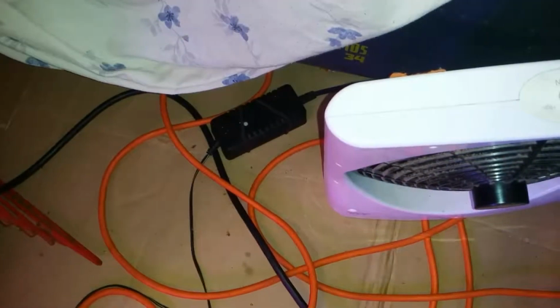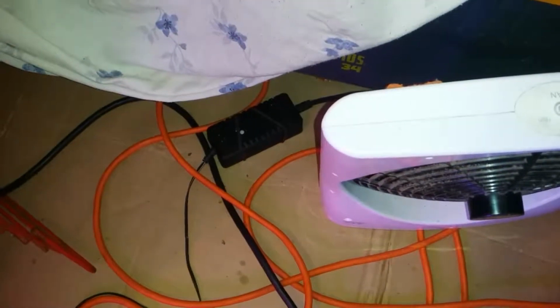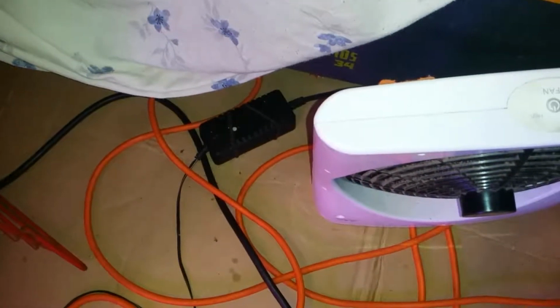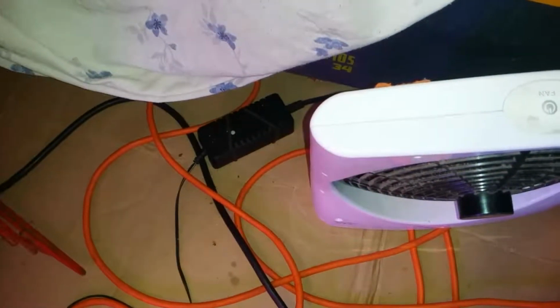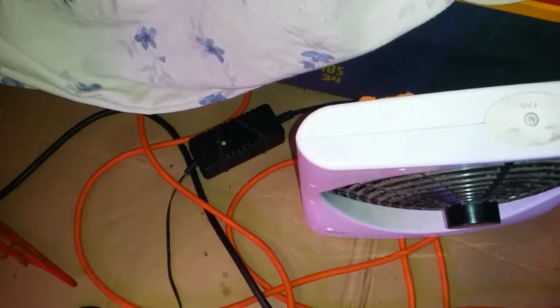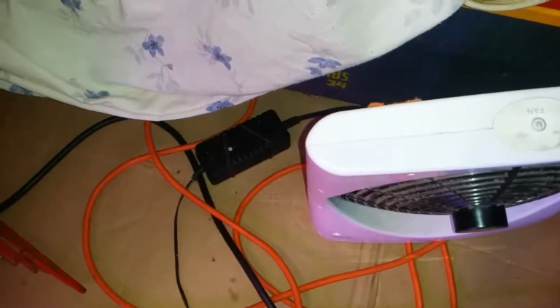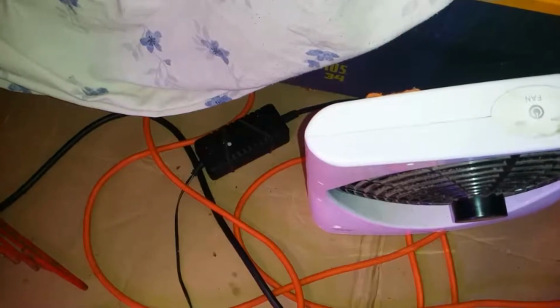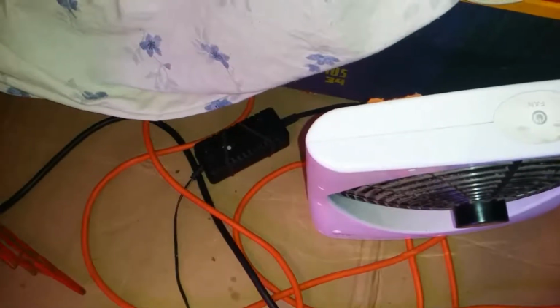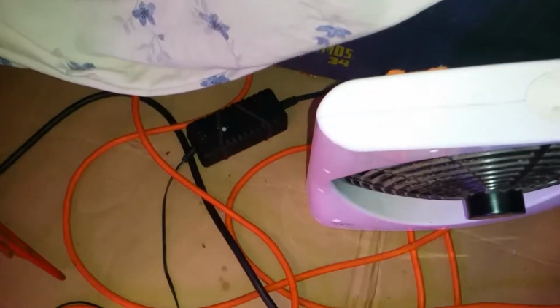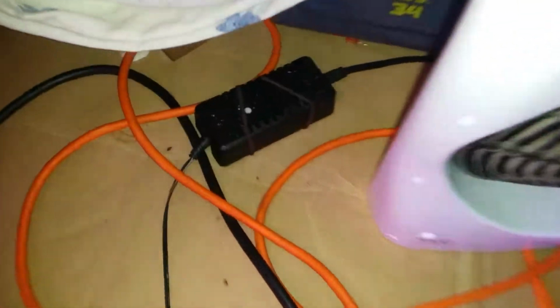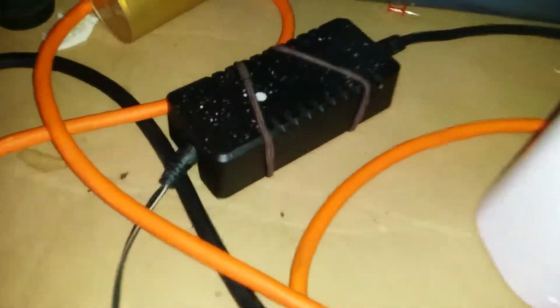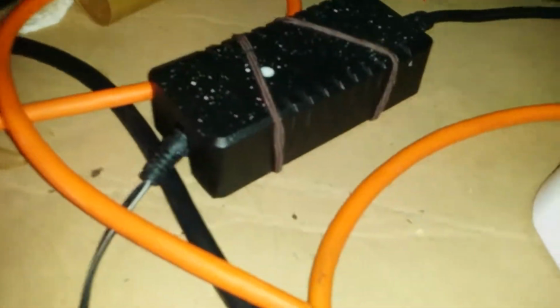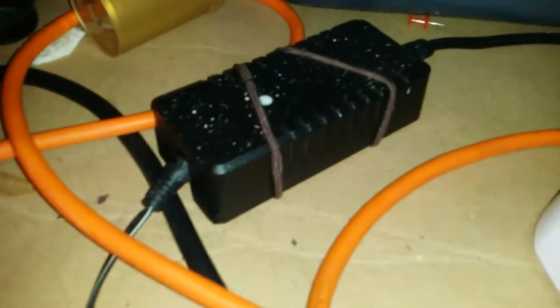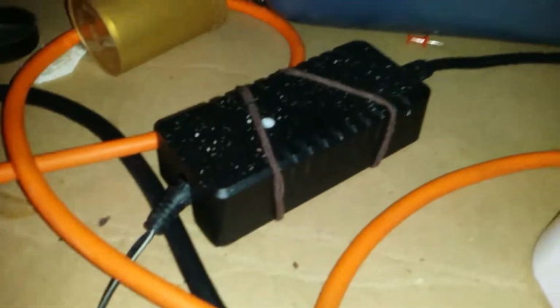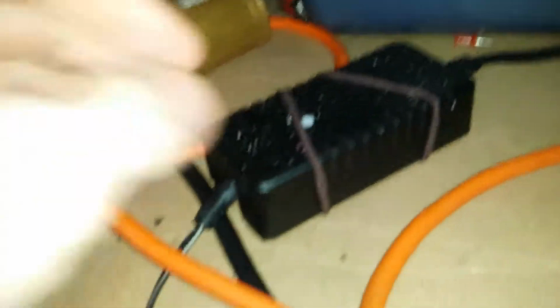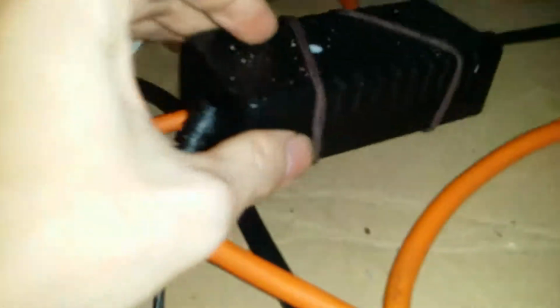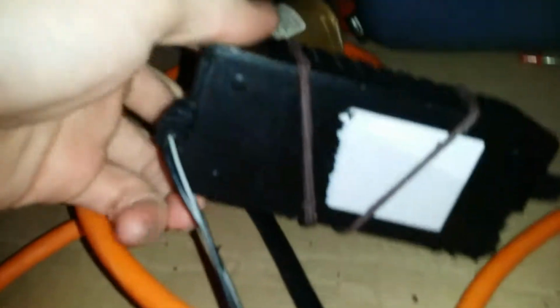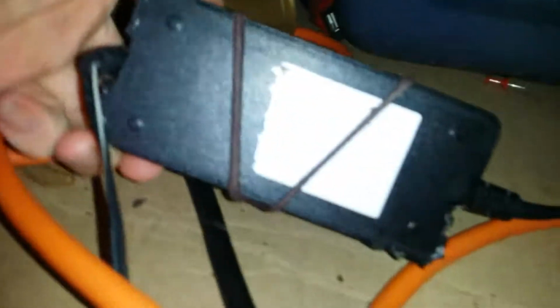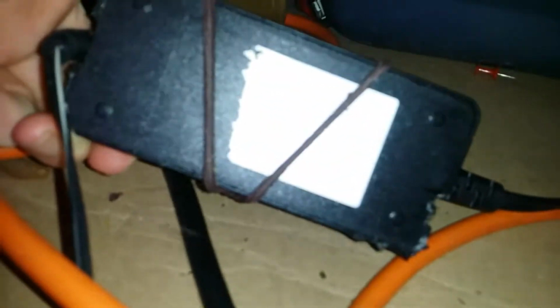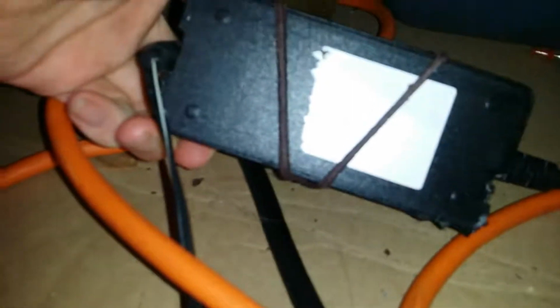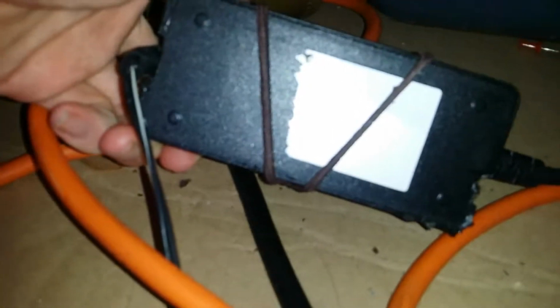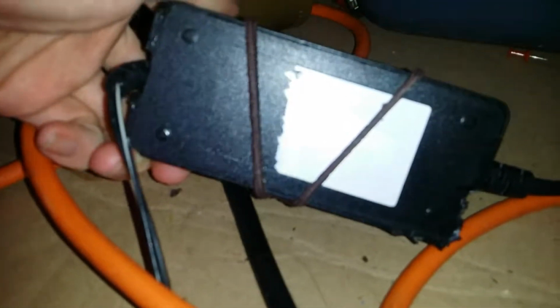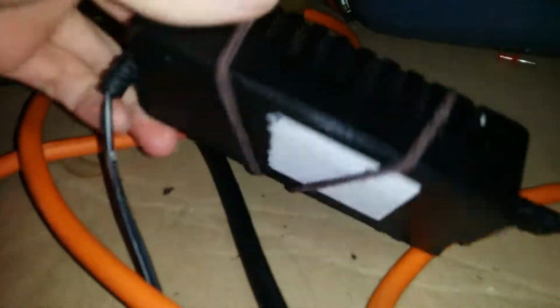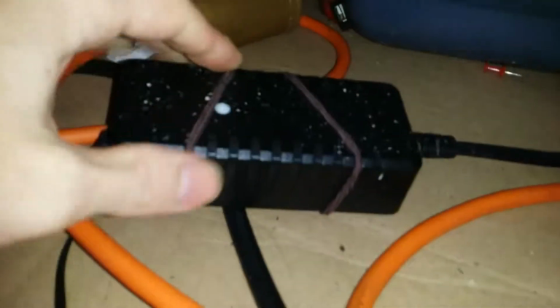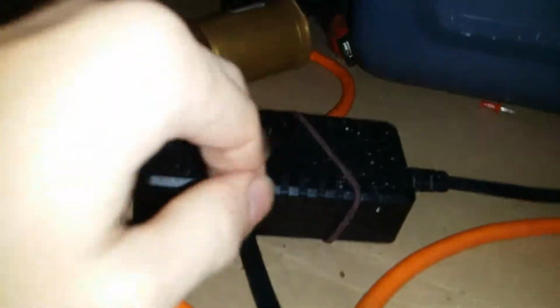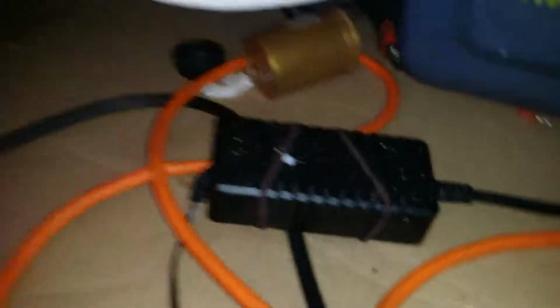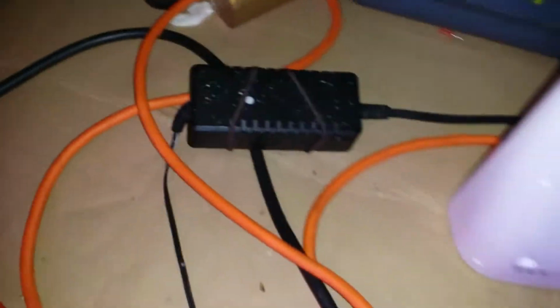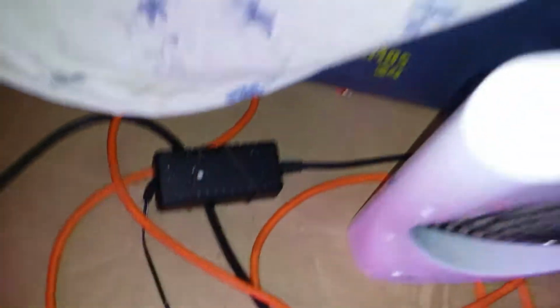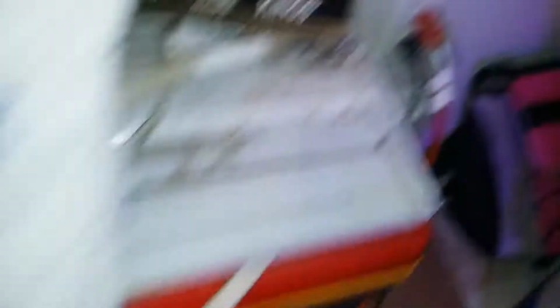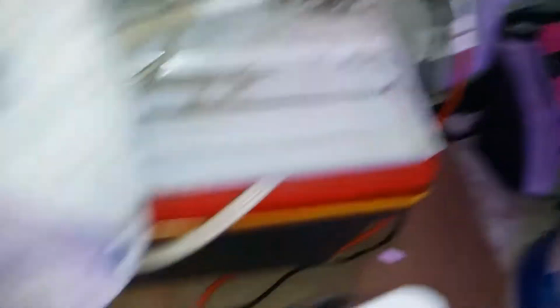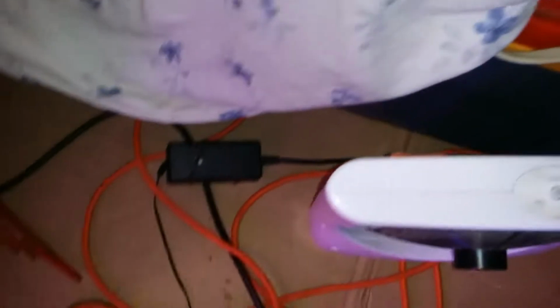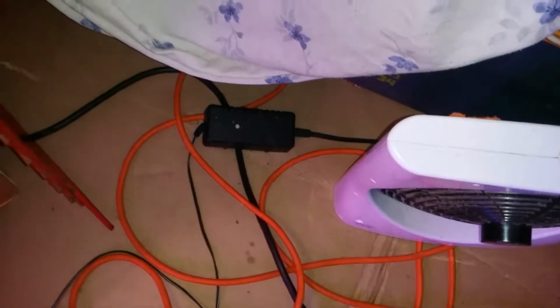Here's how to run two 12 volts in series to get 24 volts with the power. This is the first power brick. It doesn't have a label on it anymore, but it's 12 volts, I think 2 amps. Well, obviously that's plugged in.